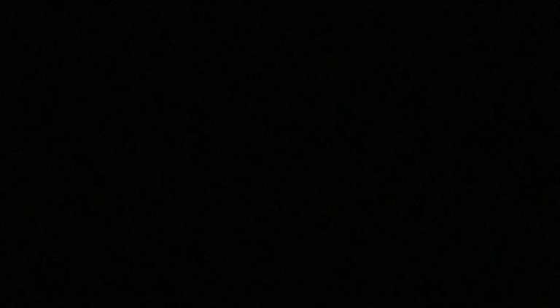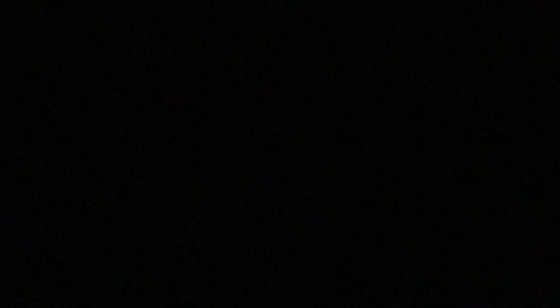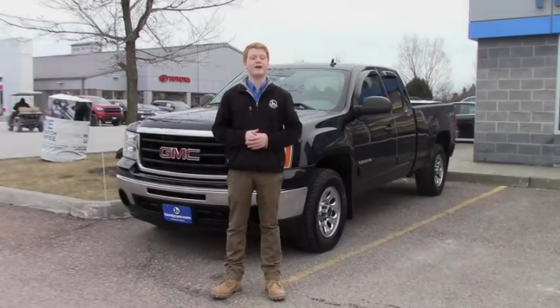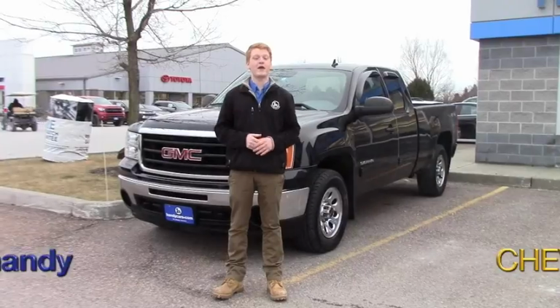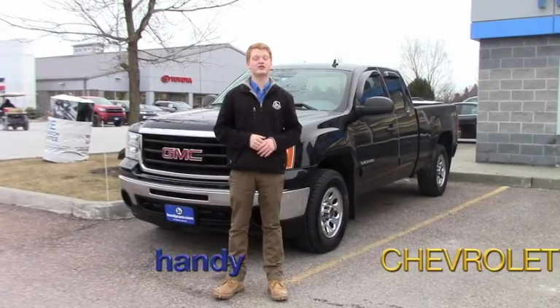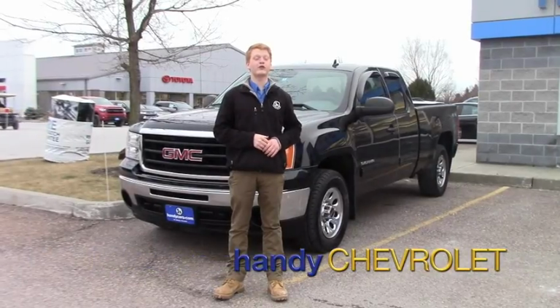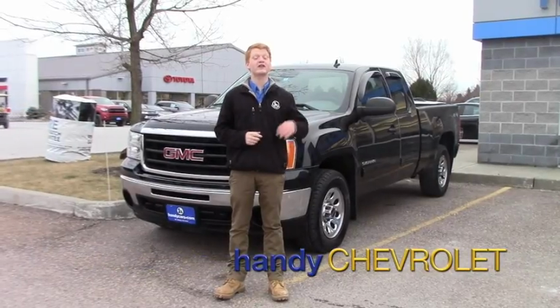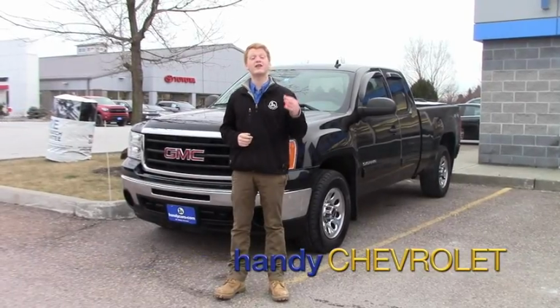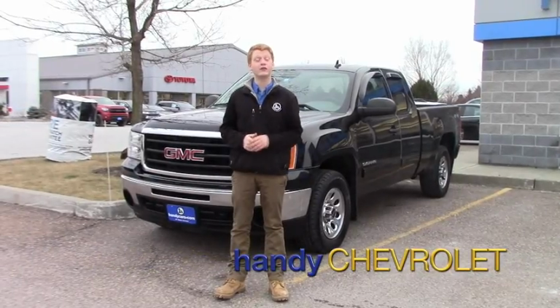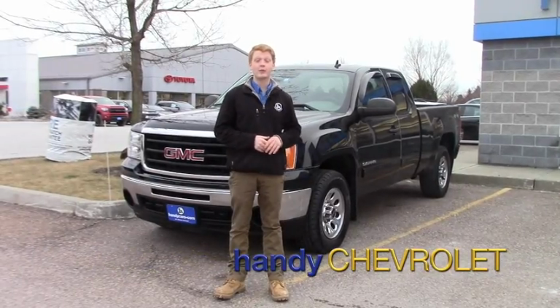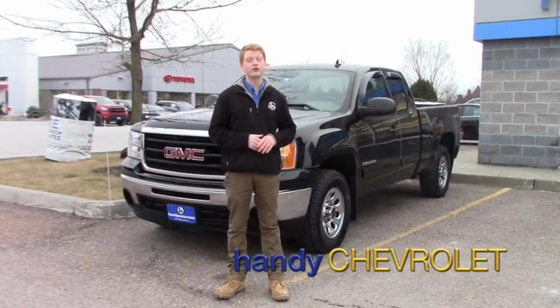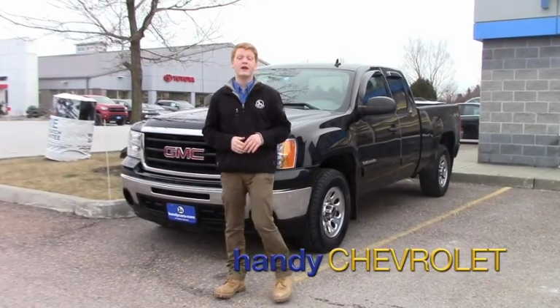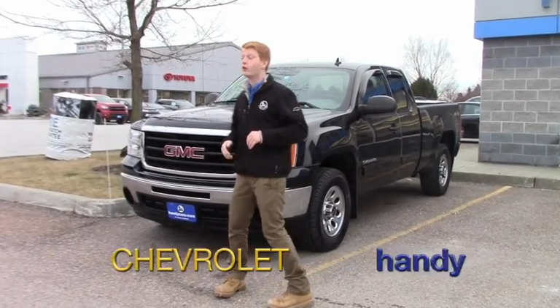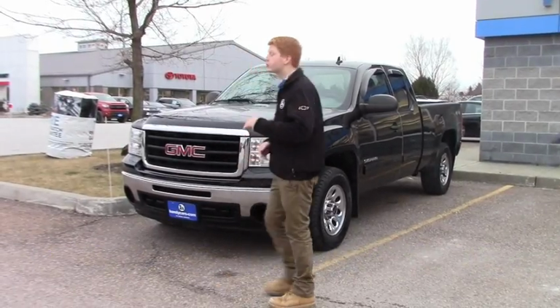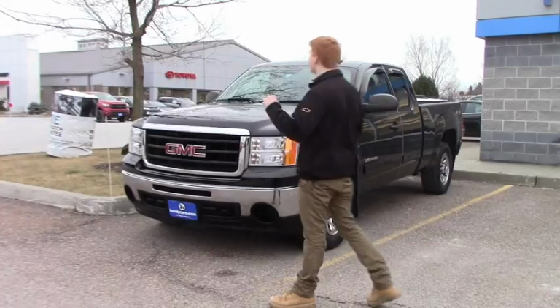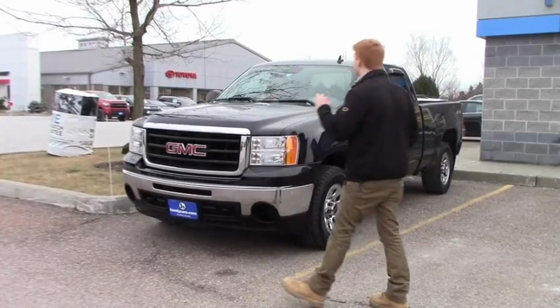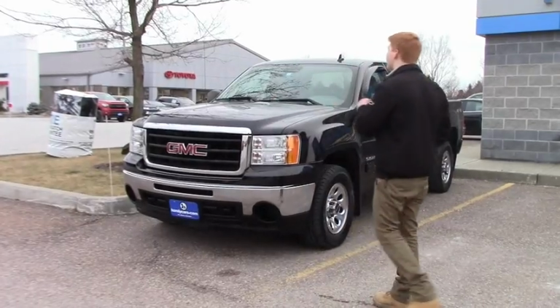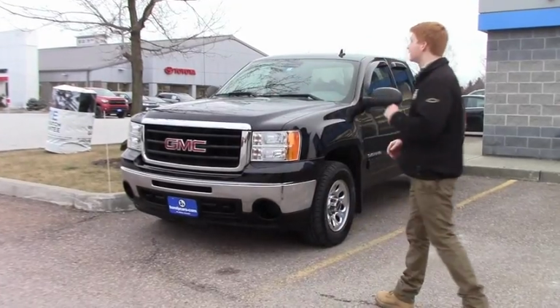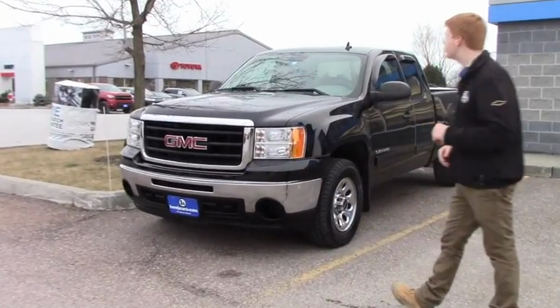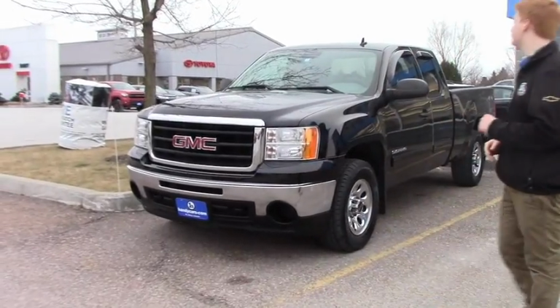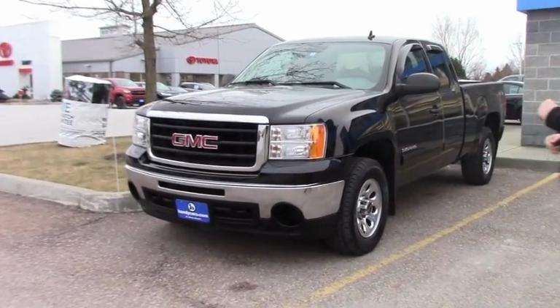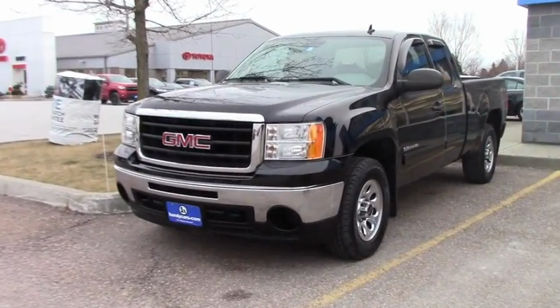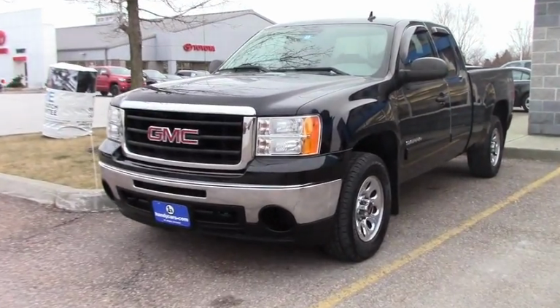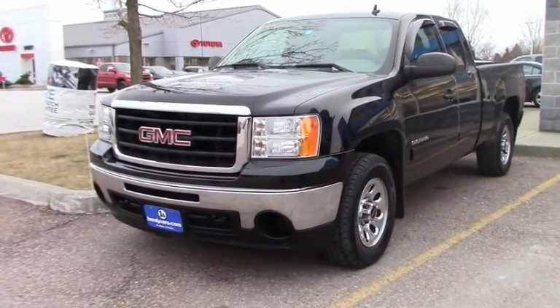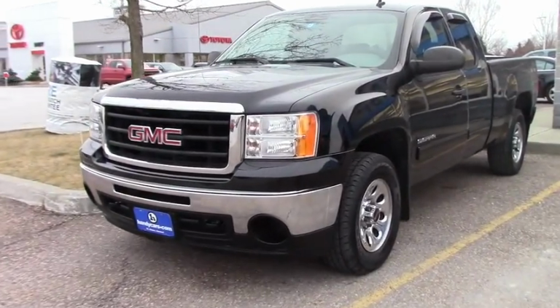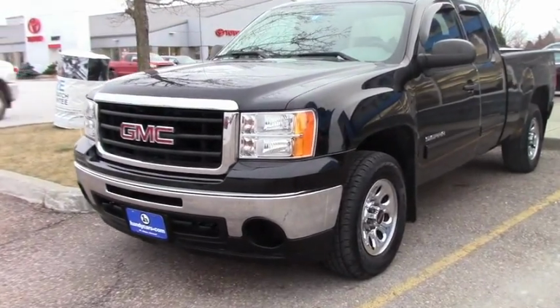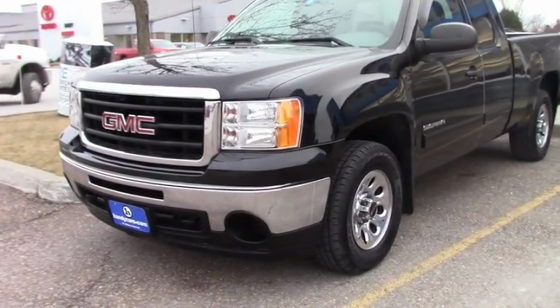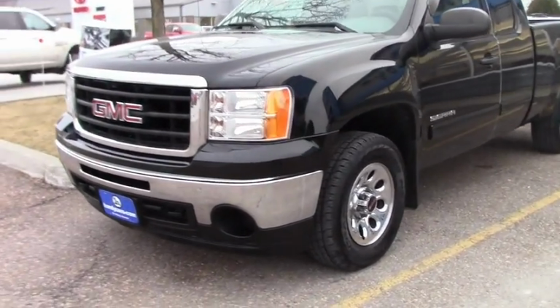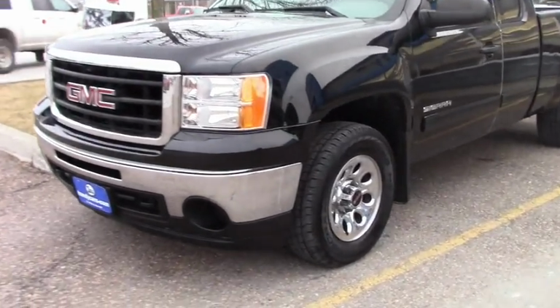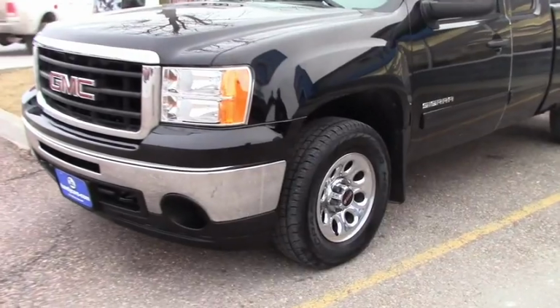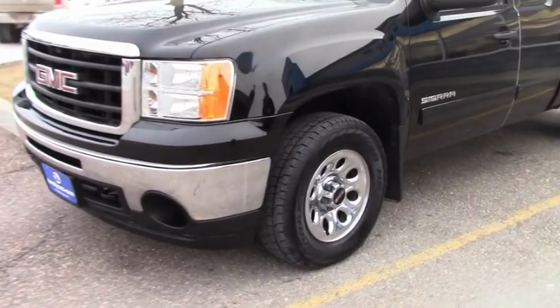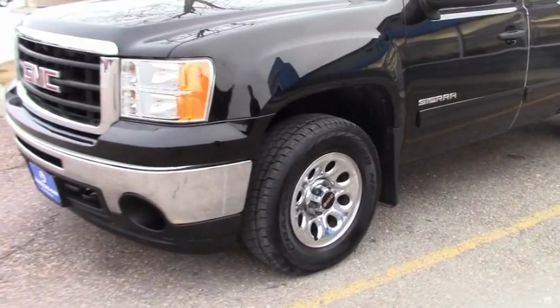Hey, Scott here from Handys. Just wanted to reach out and say thank you for the opportunity, and I wanted to show you this 2011 GMC Sierra Extended Cab SL a little more in-depth than what you can see online.